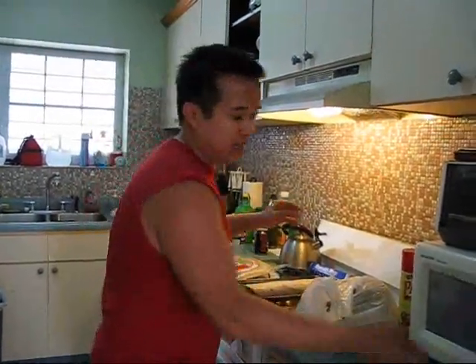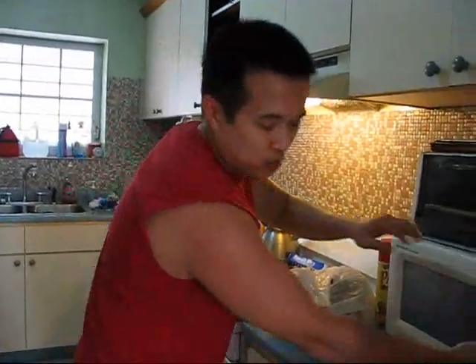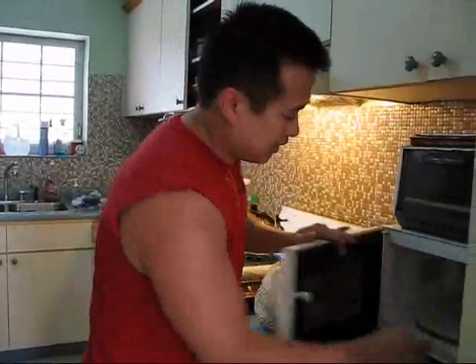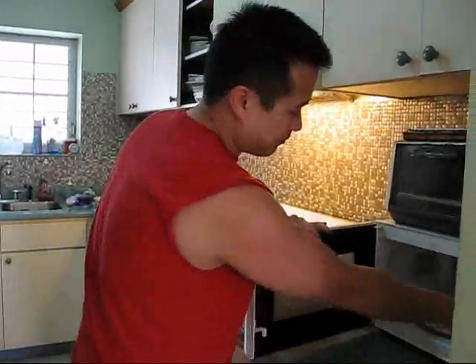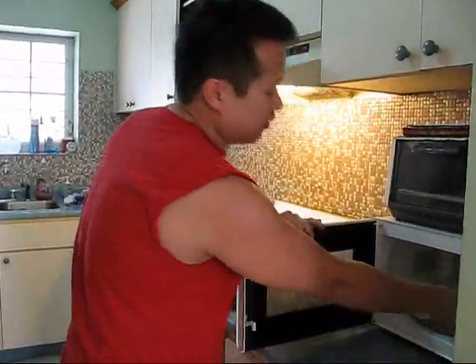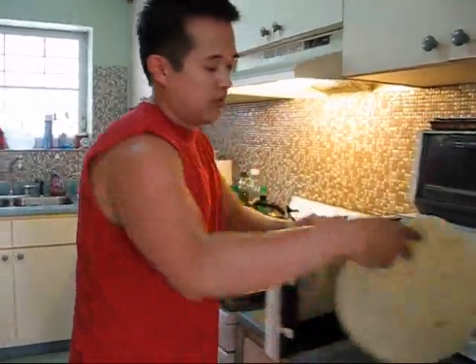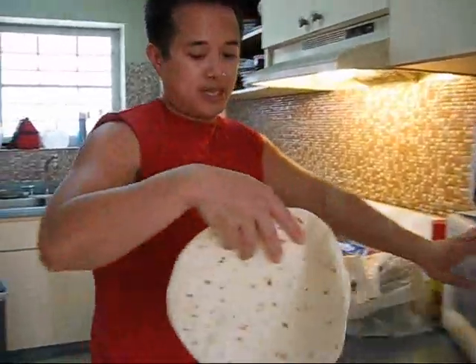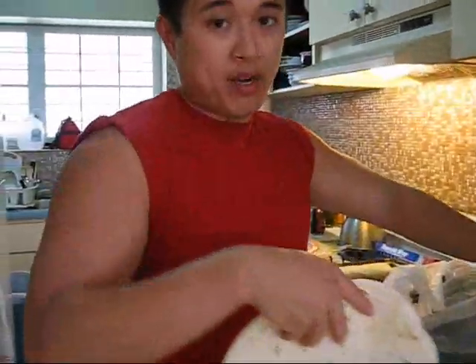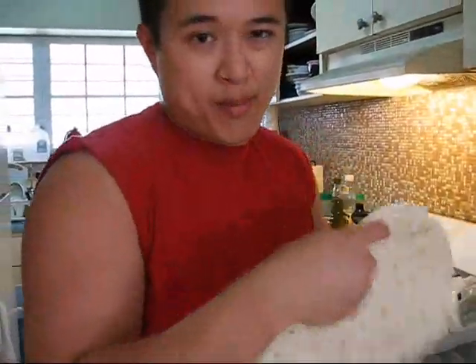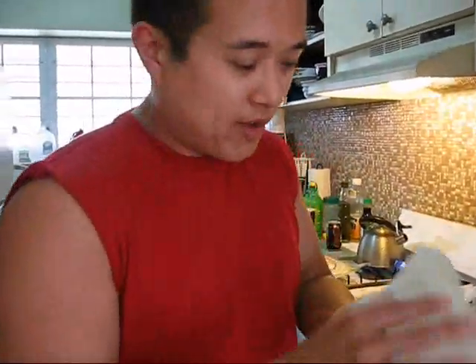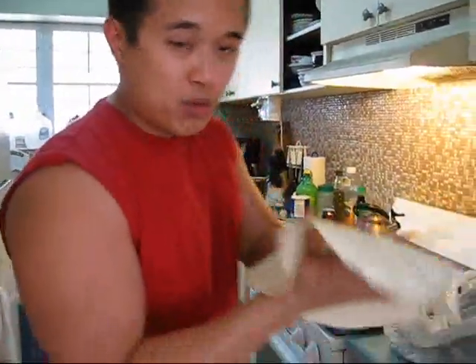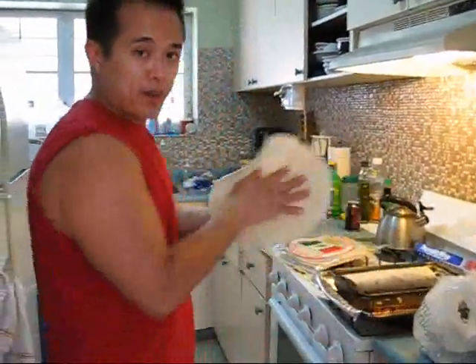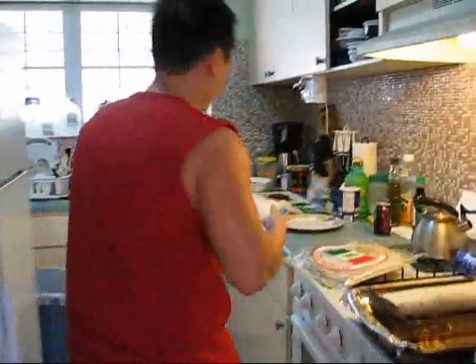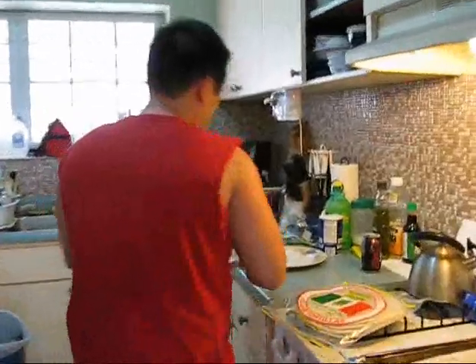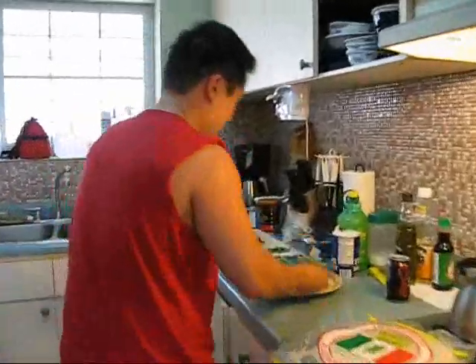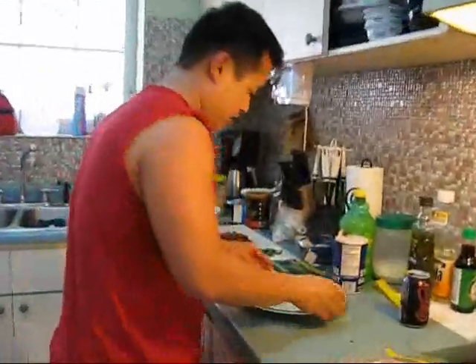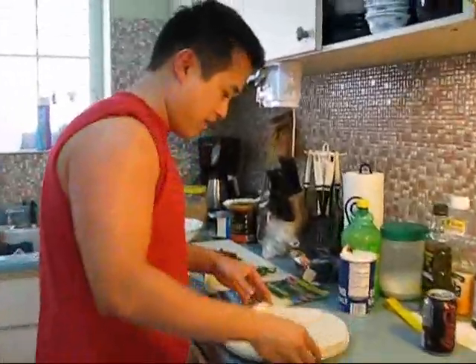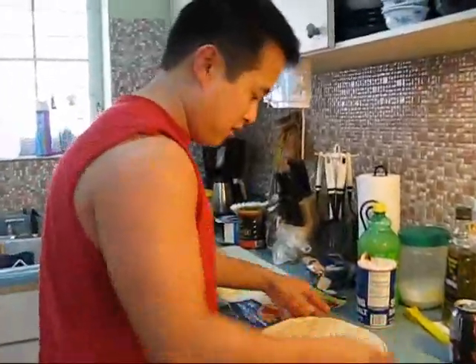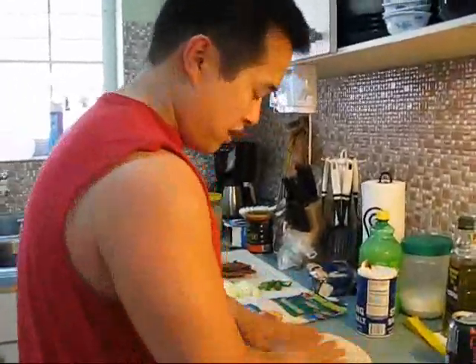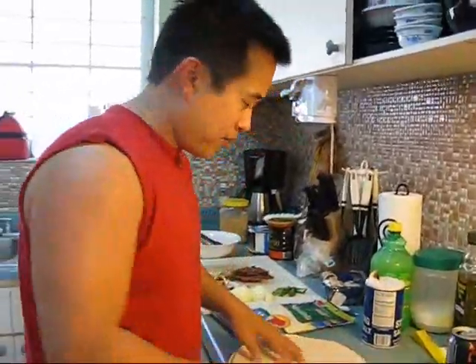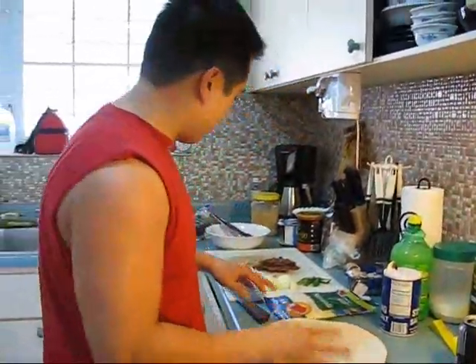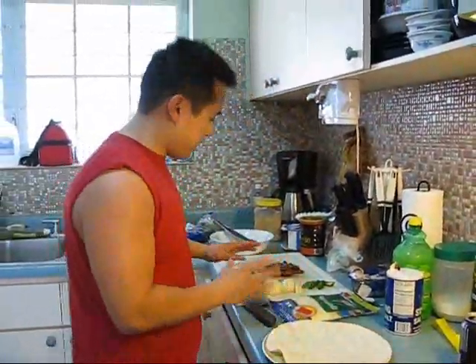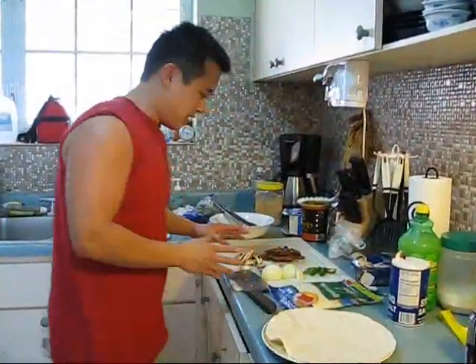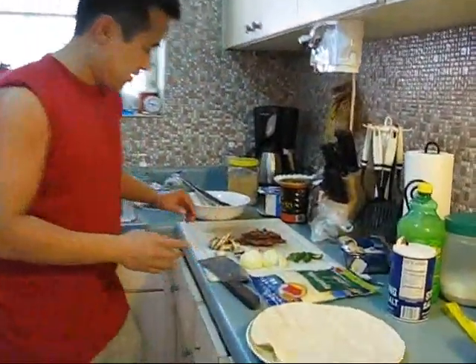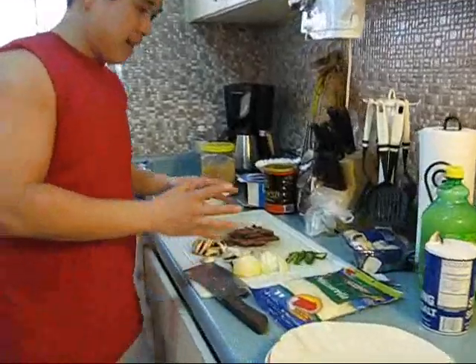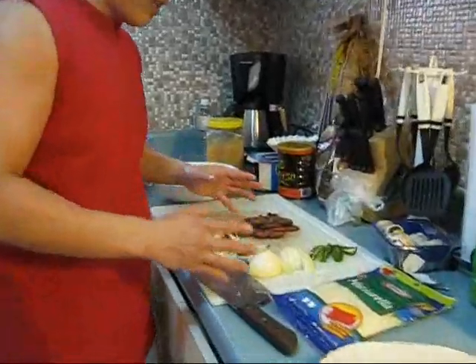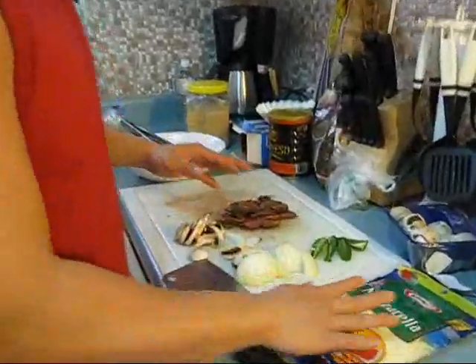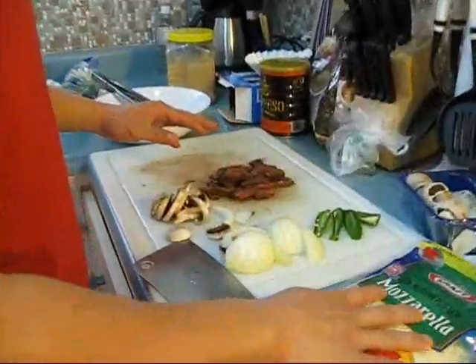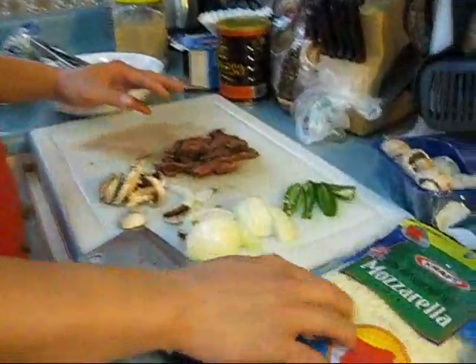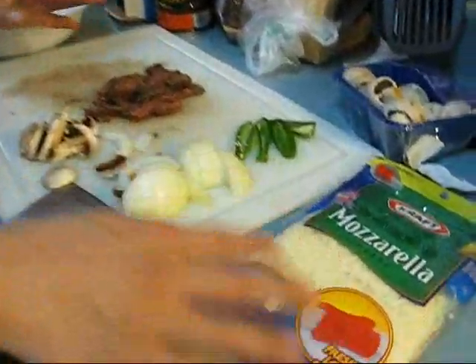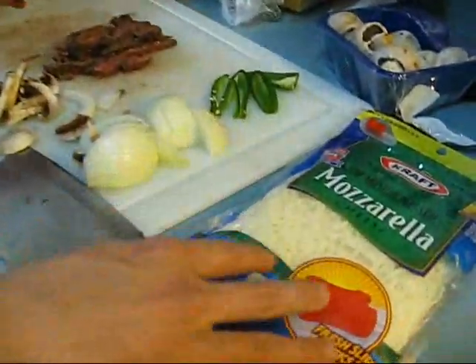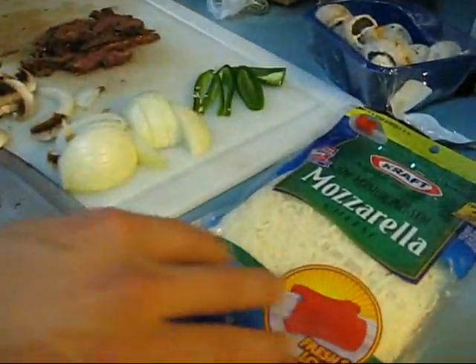I'll put this tortilla inside the microwave for about 25 seconds. I got a plate. What you see here — the main ingredients — we have mozzarella, low-fat for you health-conscious people.